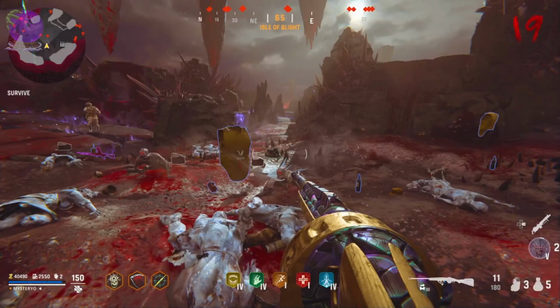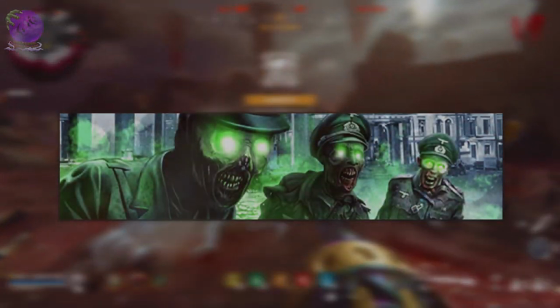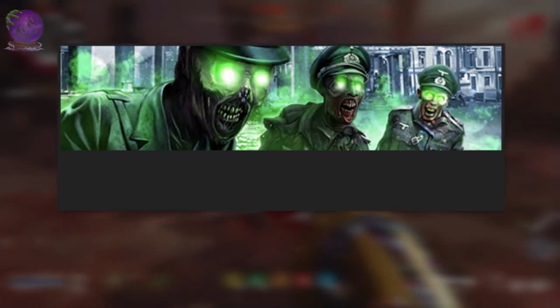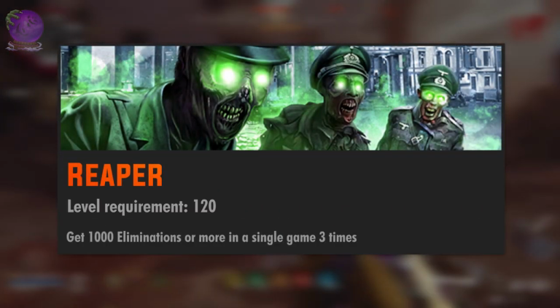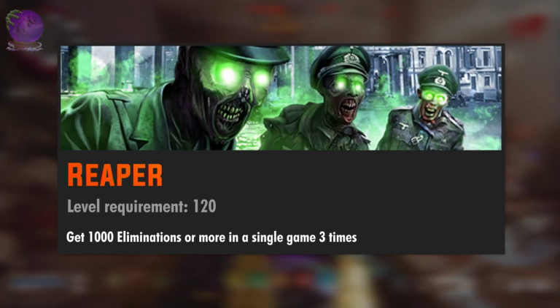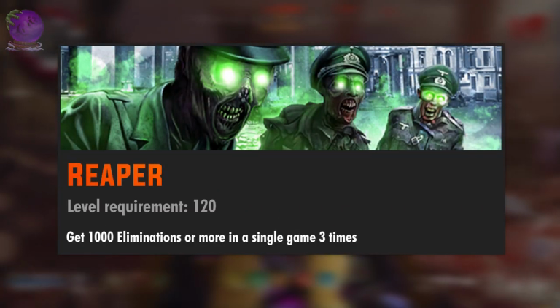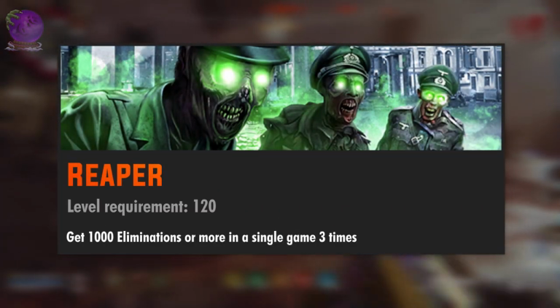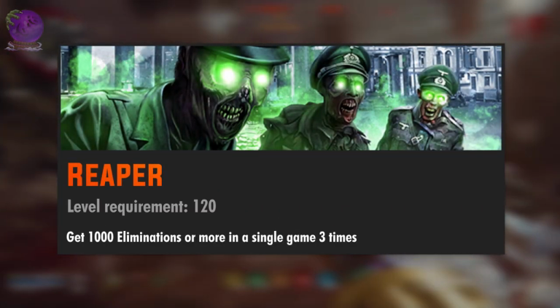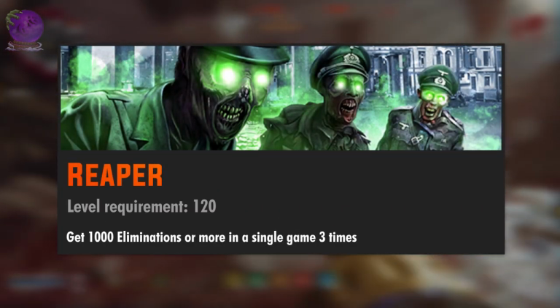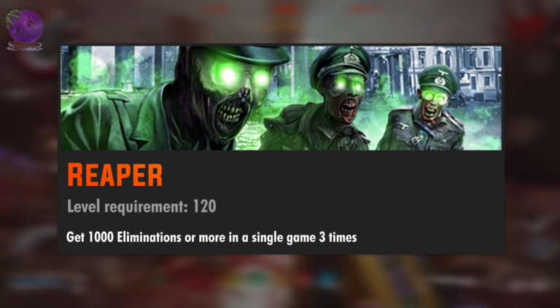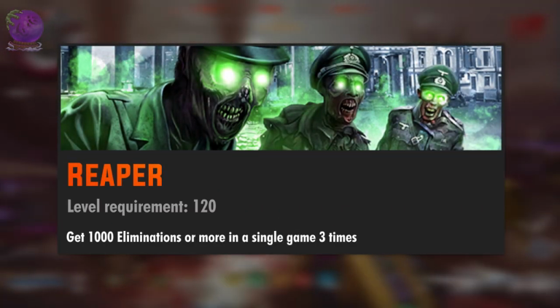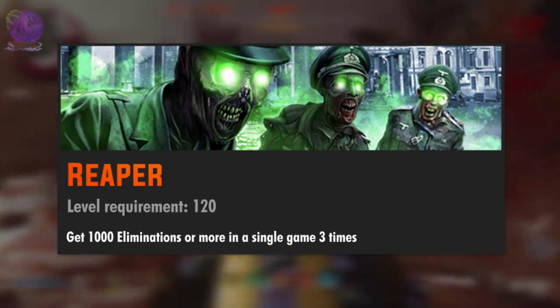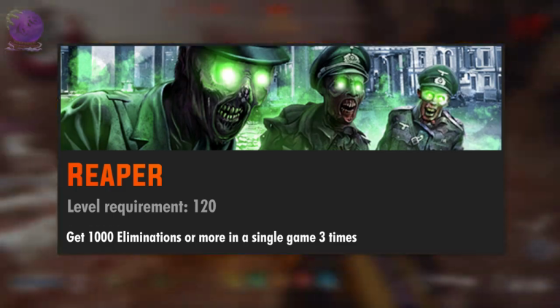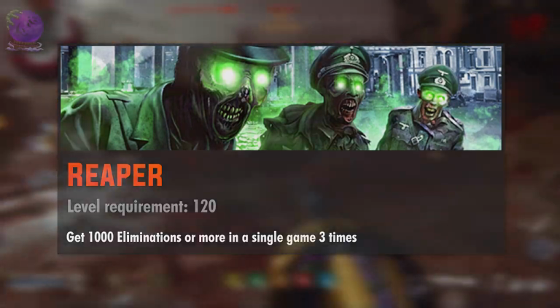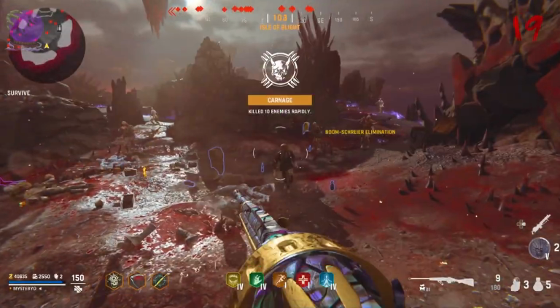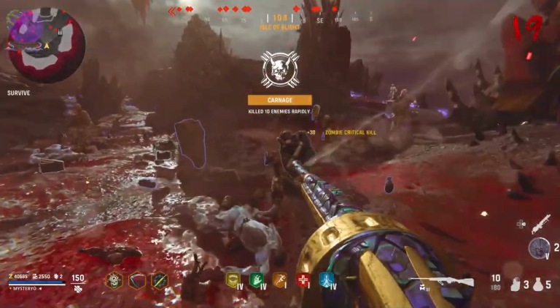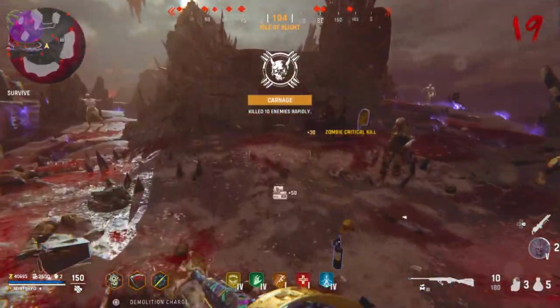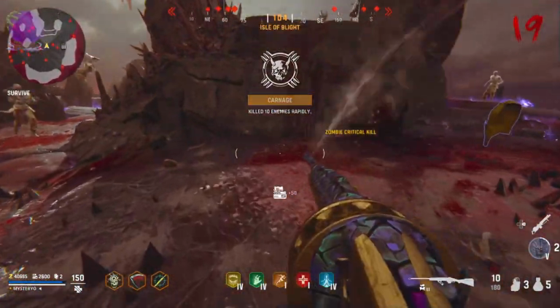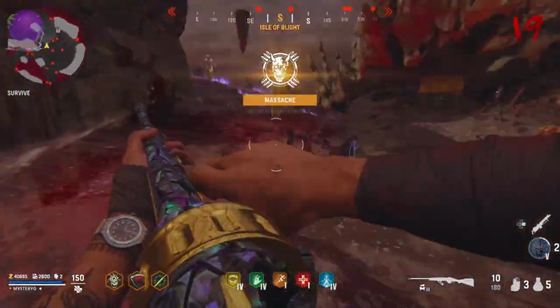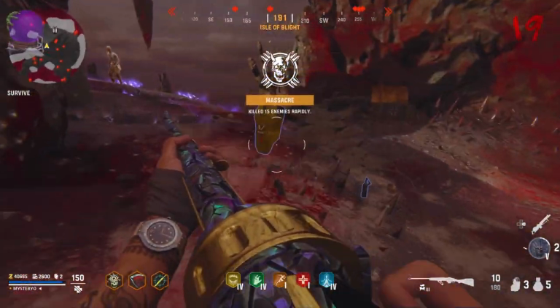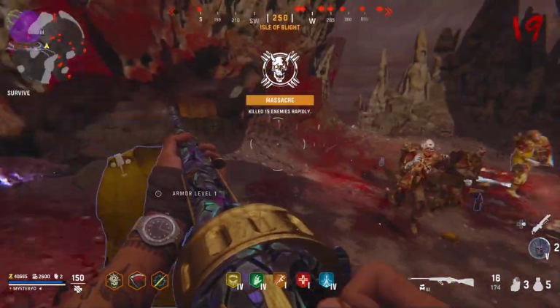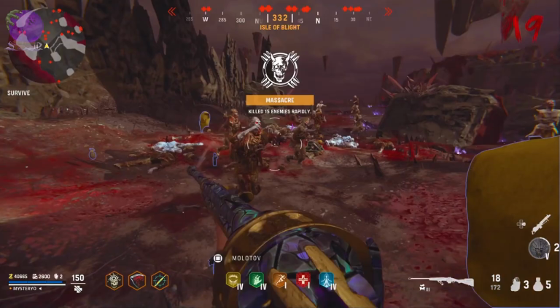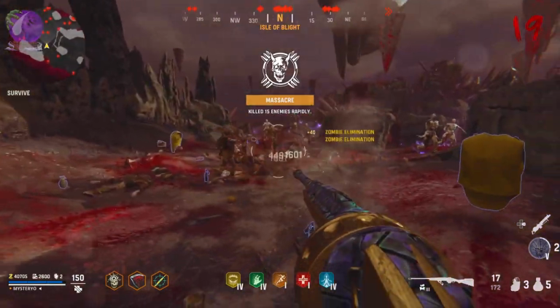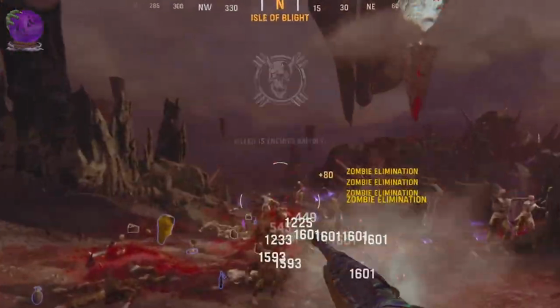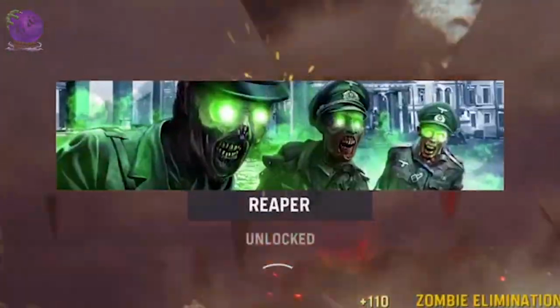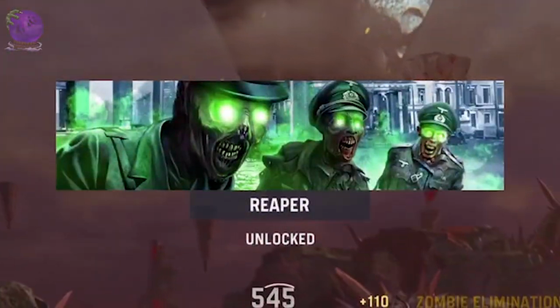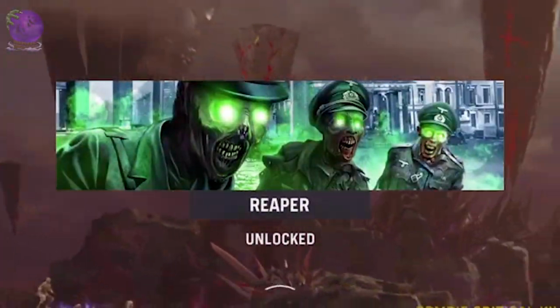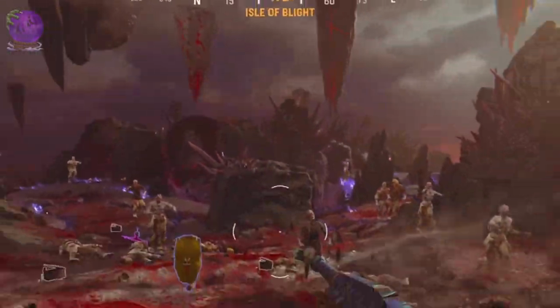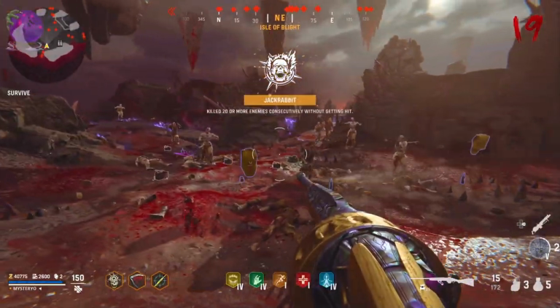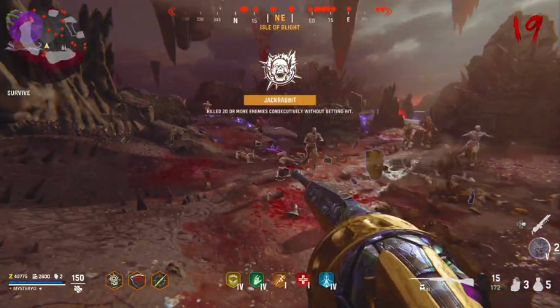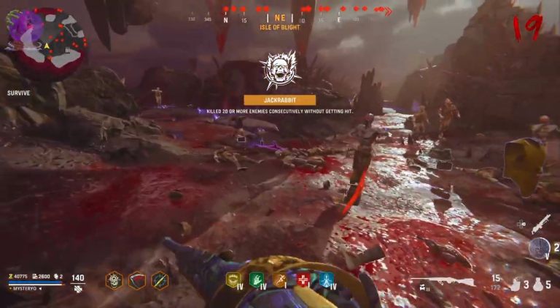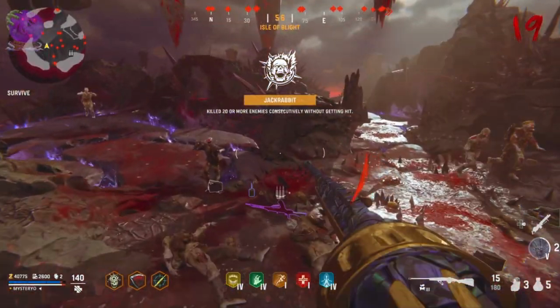The level 120 challenge is called Reaper: get 1000 eliminations or more in a single game 3 times. Pretty easy challenge — you can combine it with your LMG kills or by surviving runs in the void over a few games. Sadly there is no fast way to complete this one.